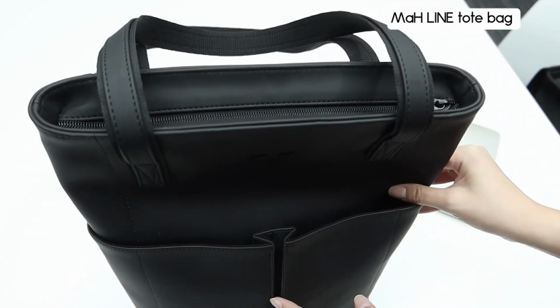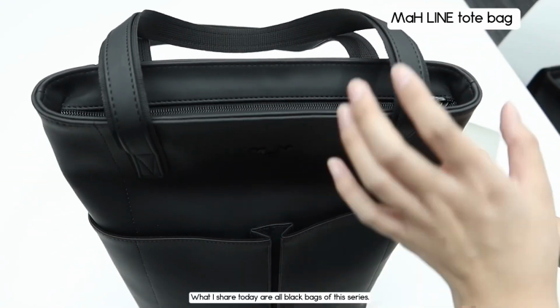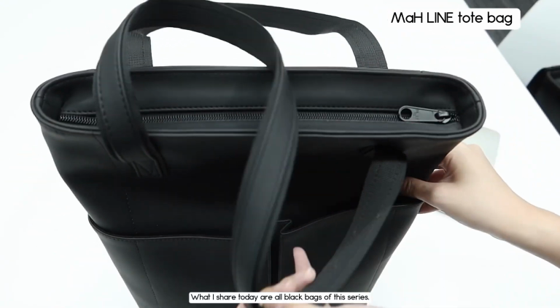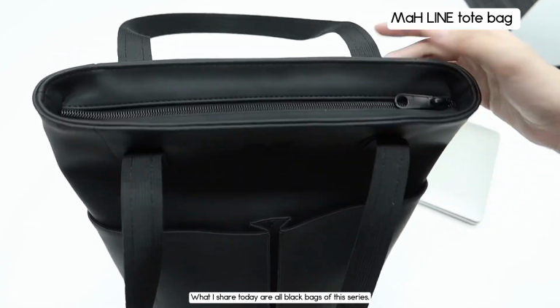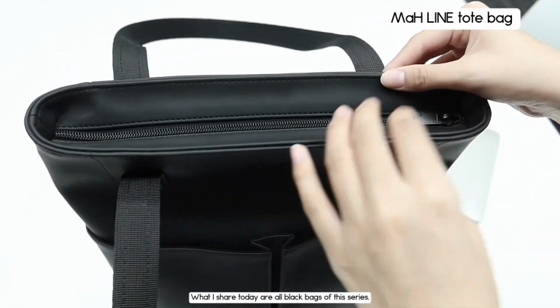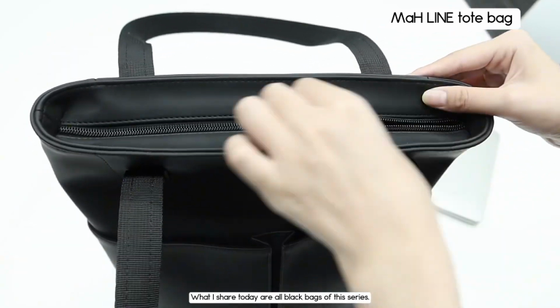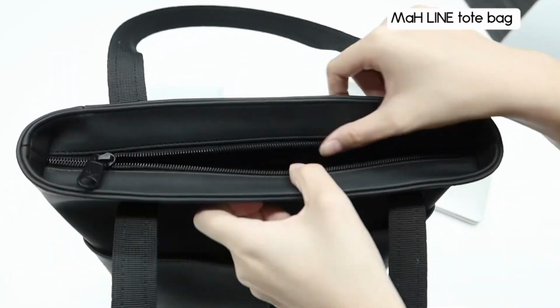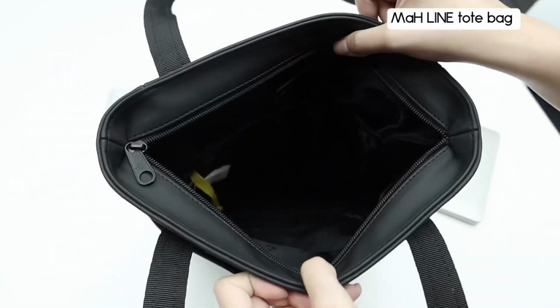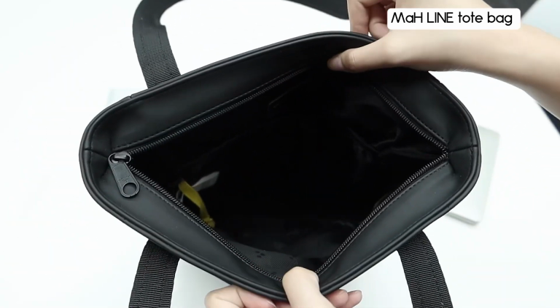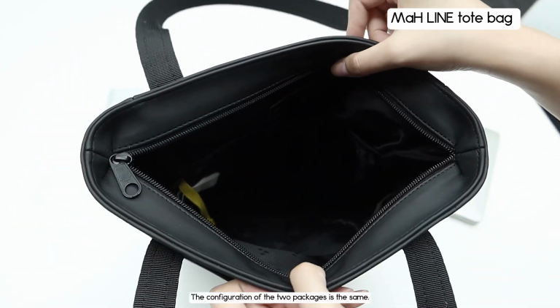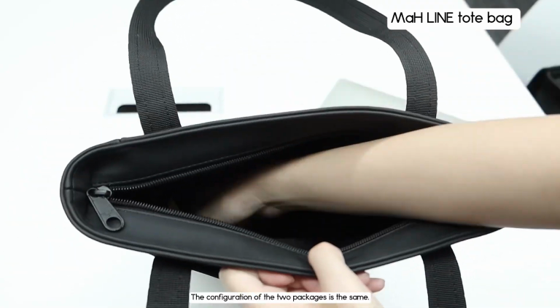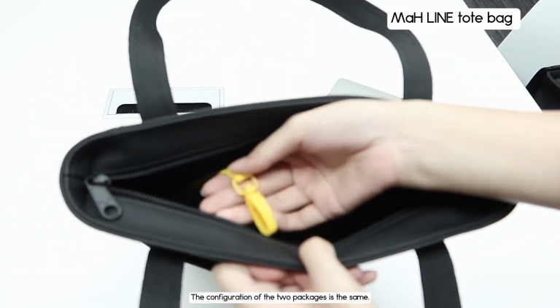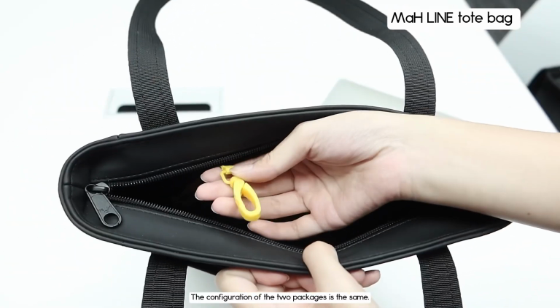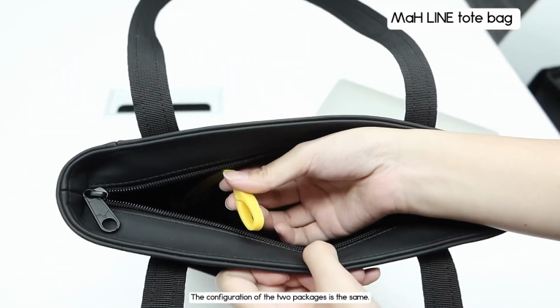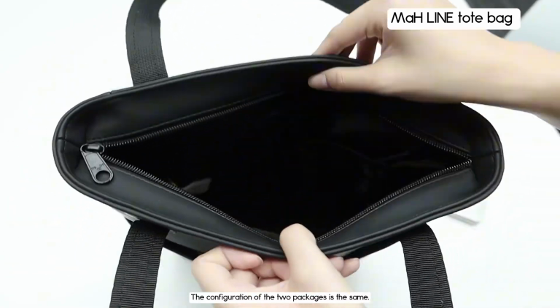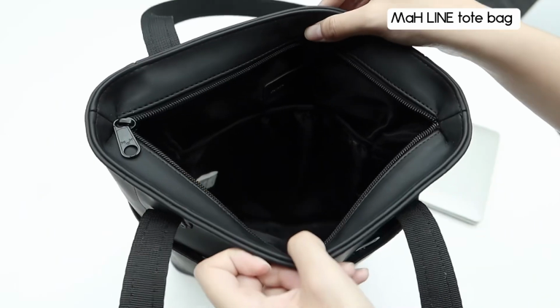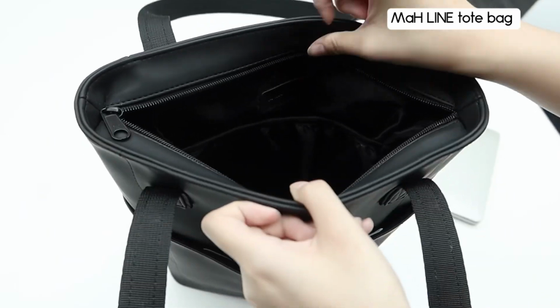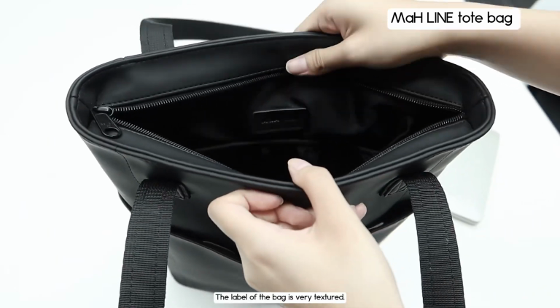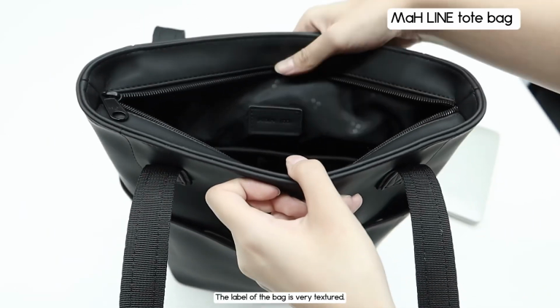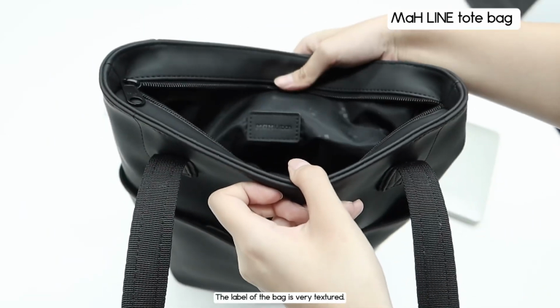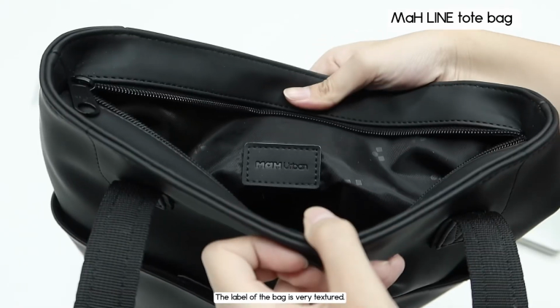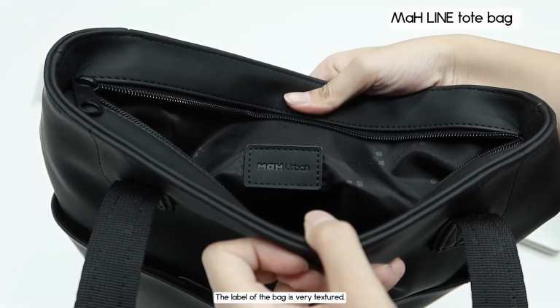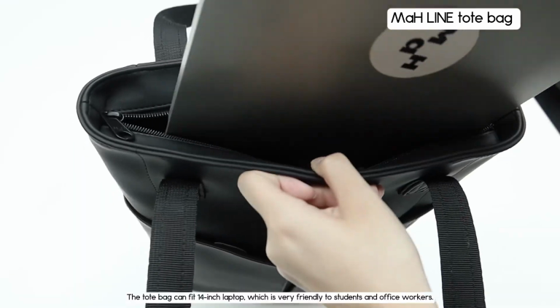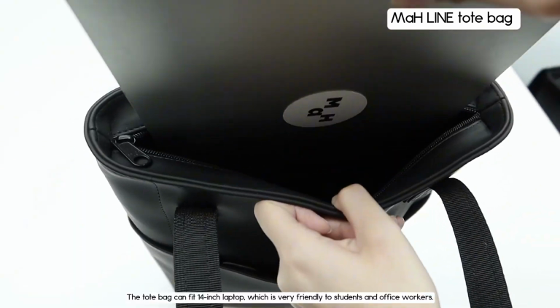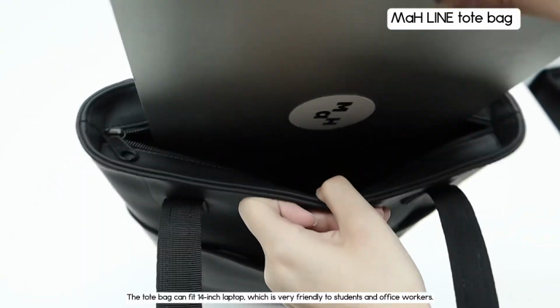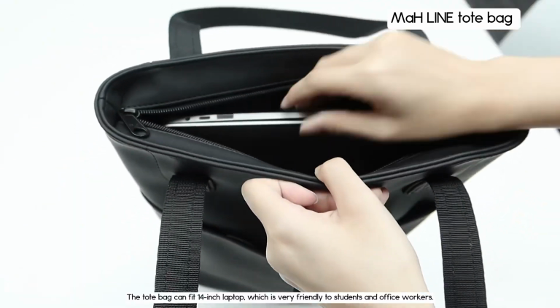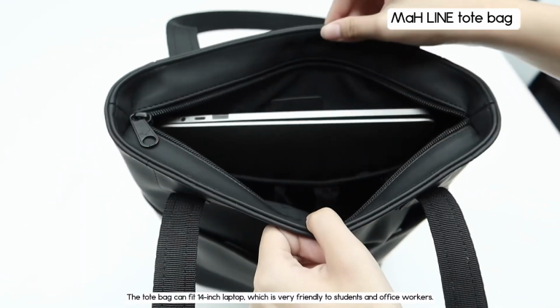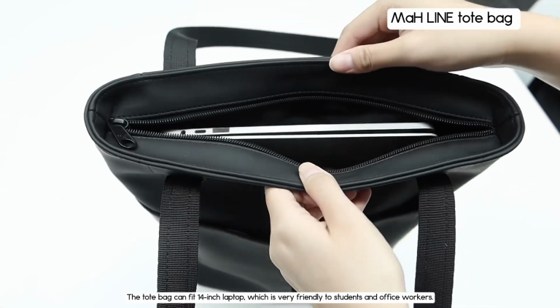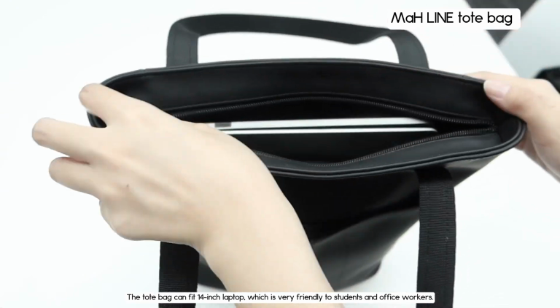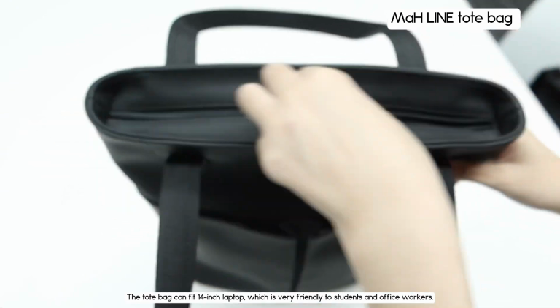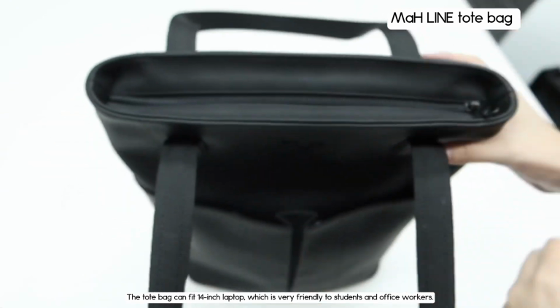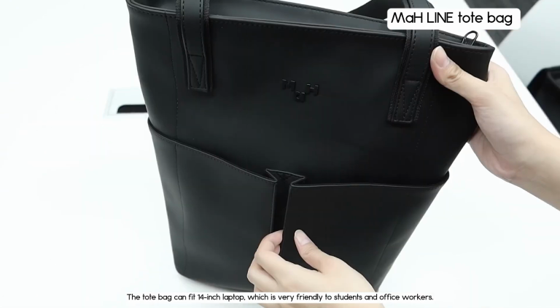What I share today are all black bags of this series. The configuration of the two bags is the same. The label of the bag is very textured. The tote bag can fit a 14-inch laptop, which is very friendly to students and office workers.